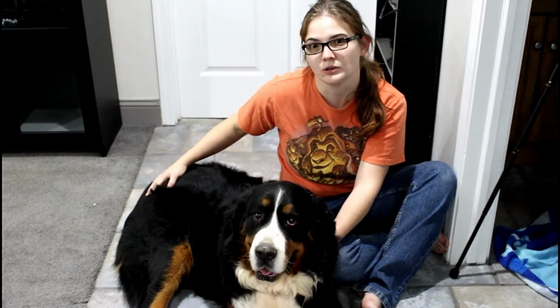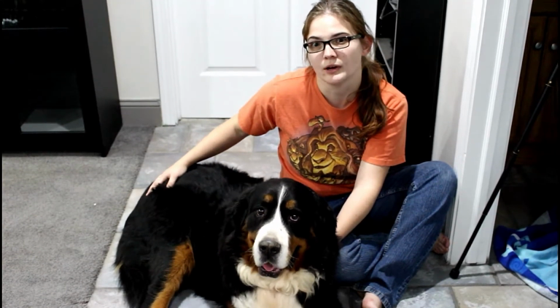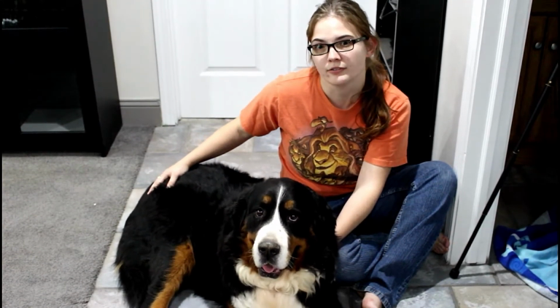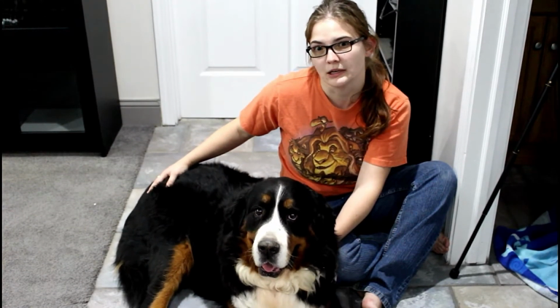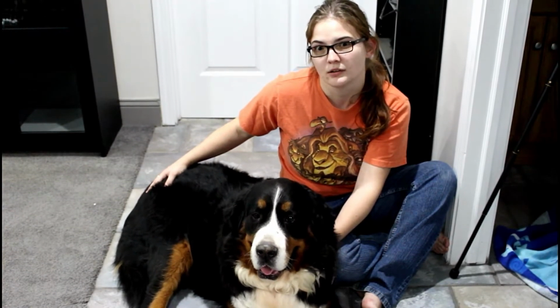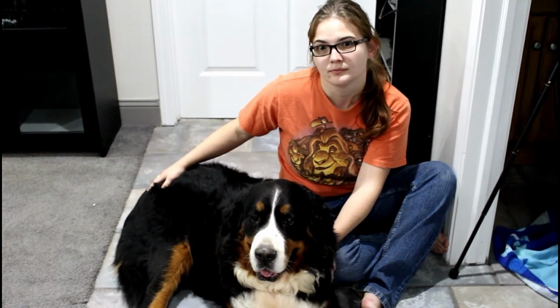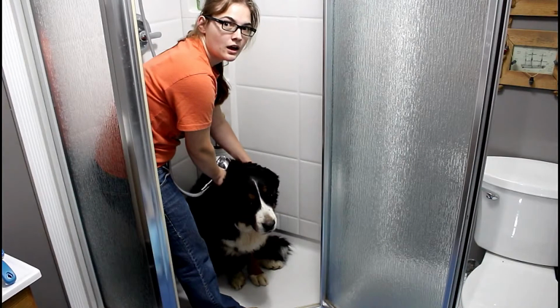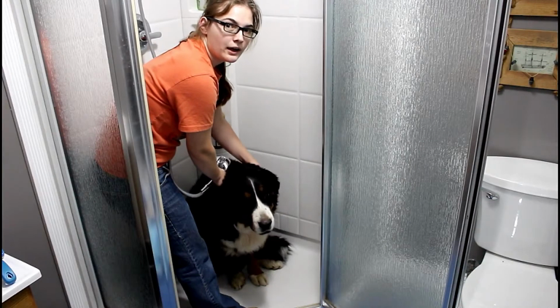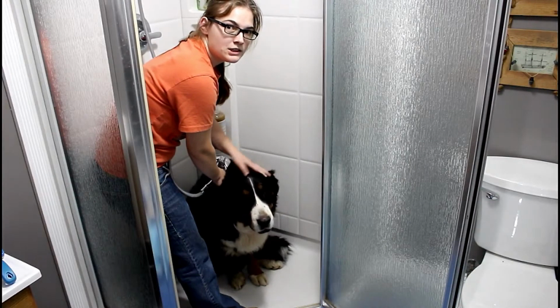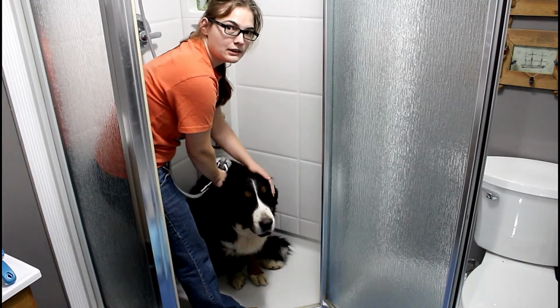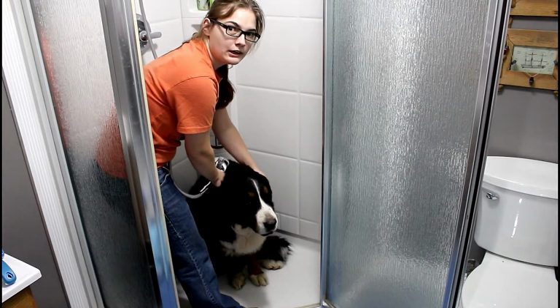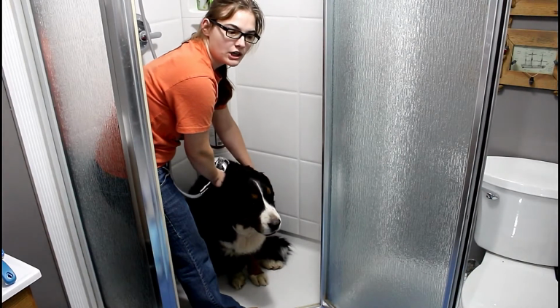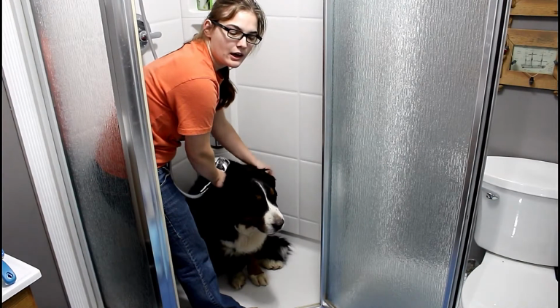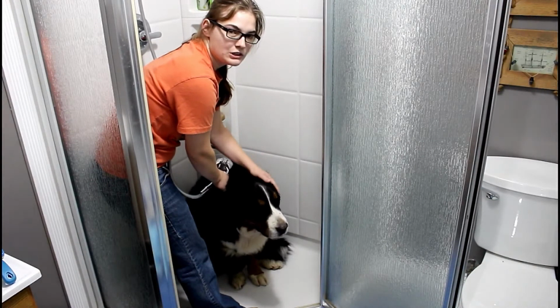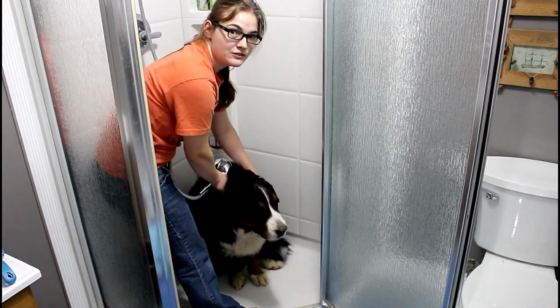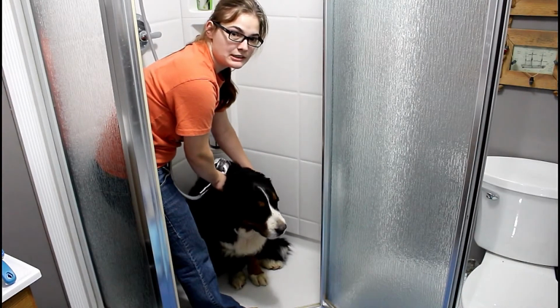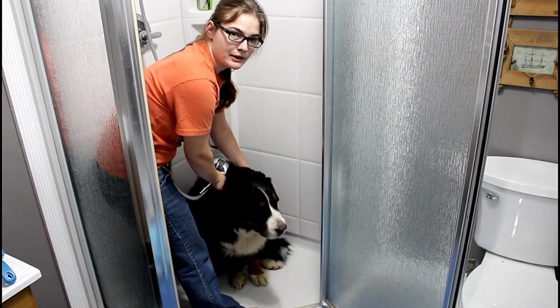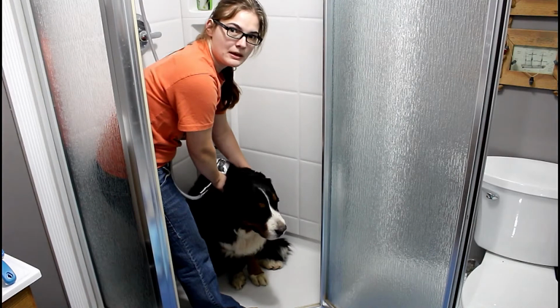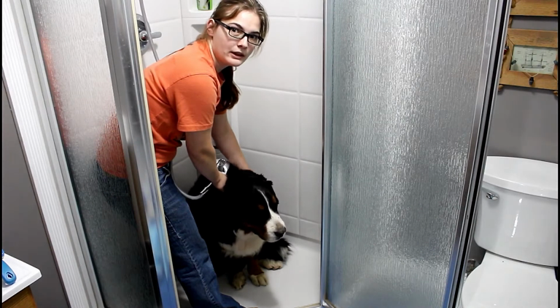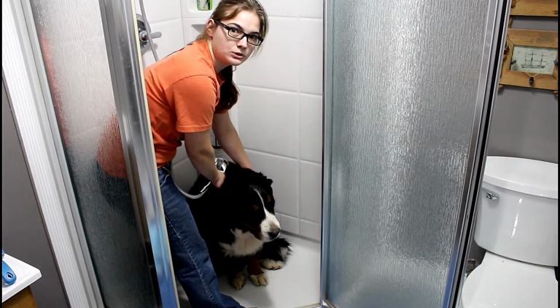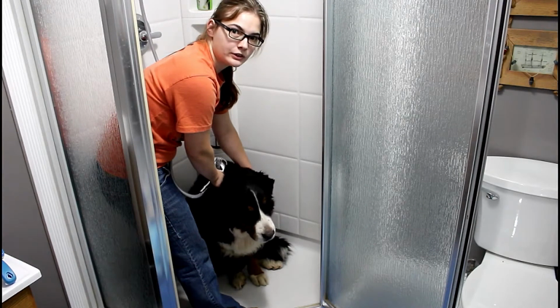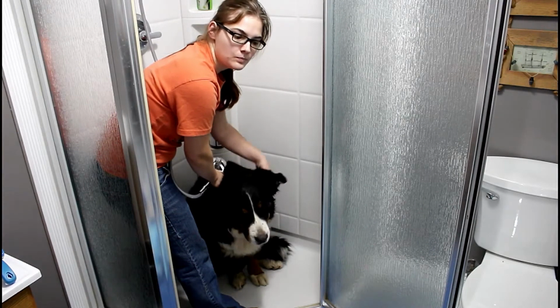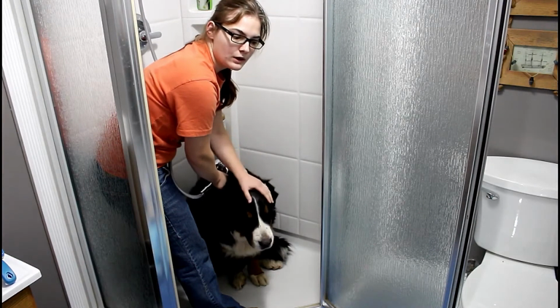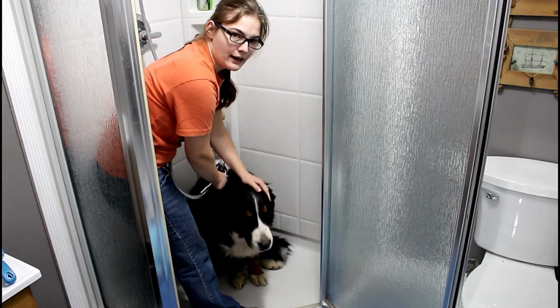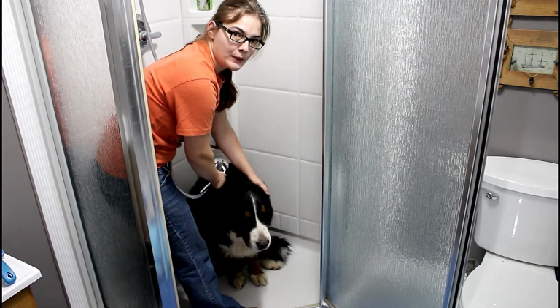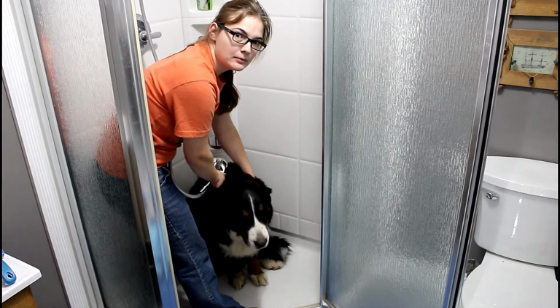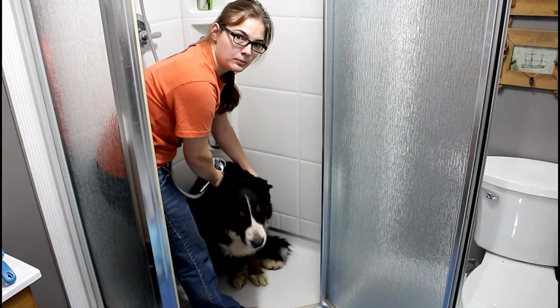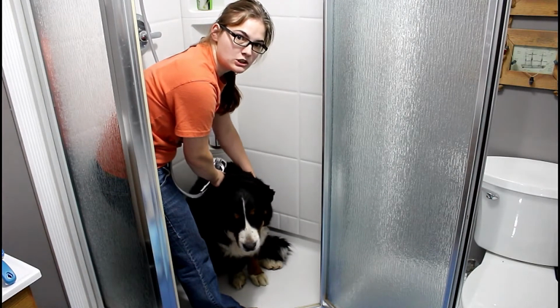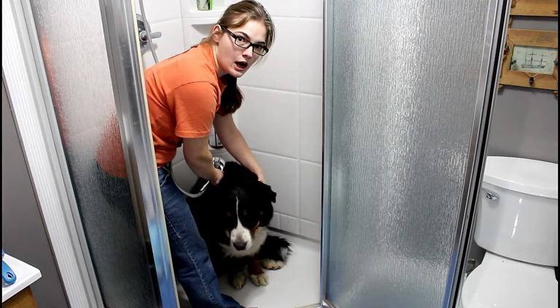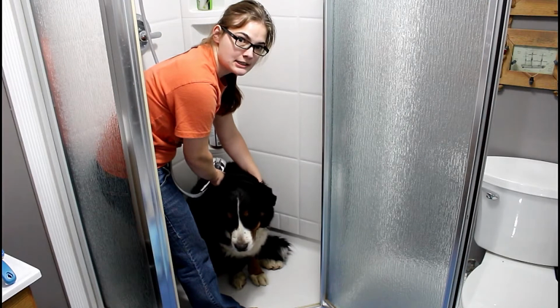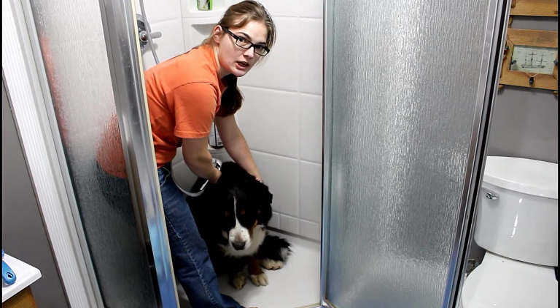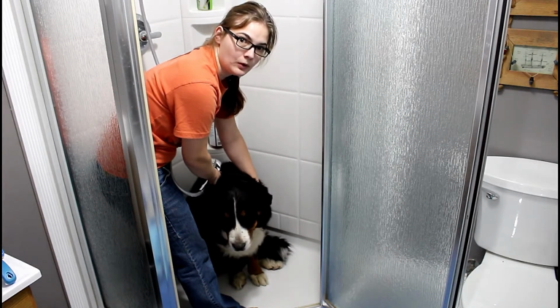Once we get Carrie into the shower — which is very easy compared to some dogs — we then have to wet her down before putting non-irritant shampoo on her.